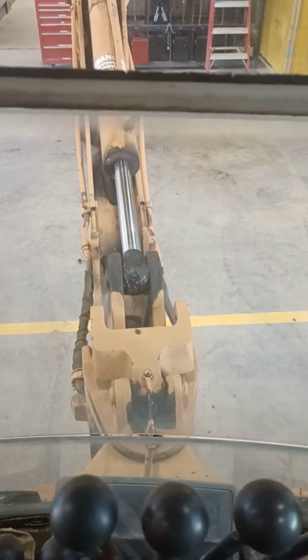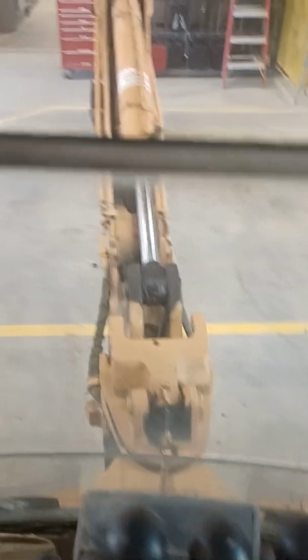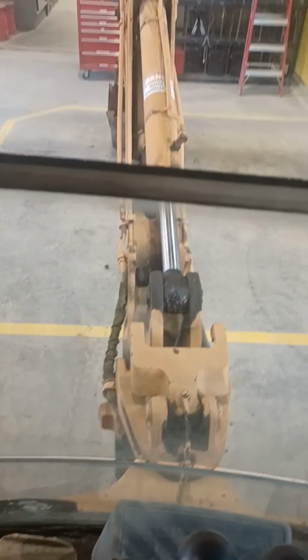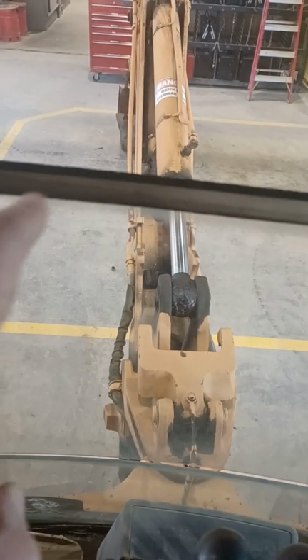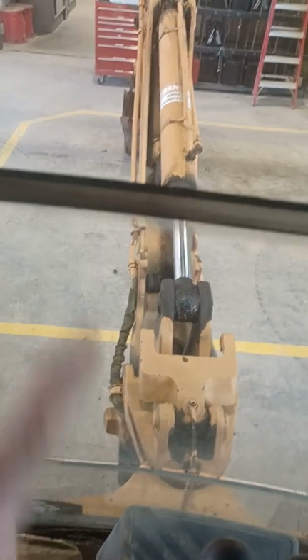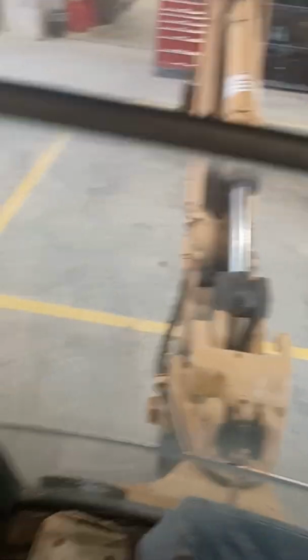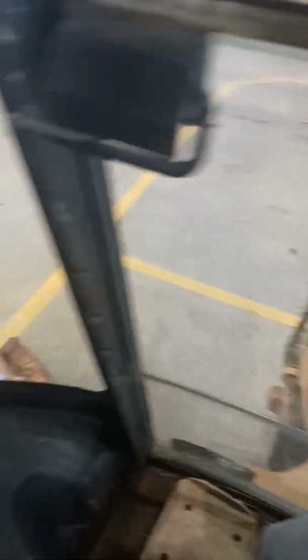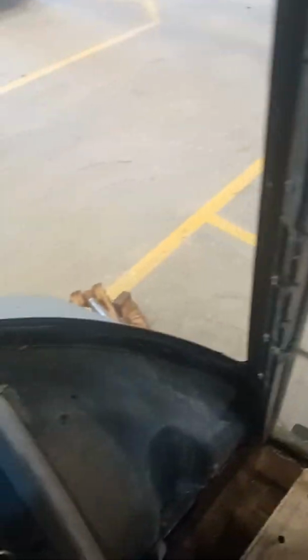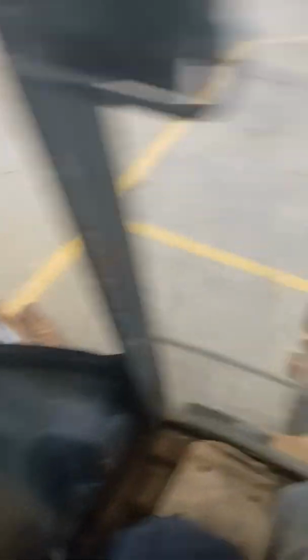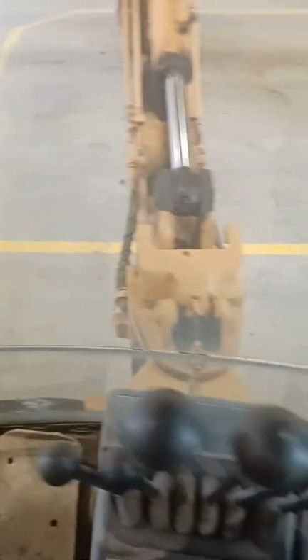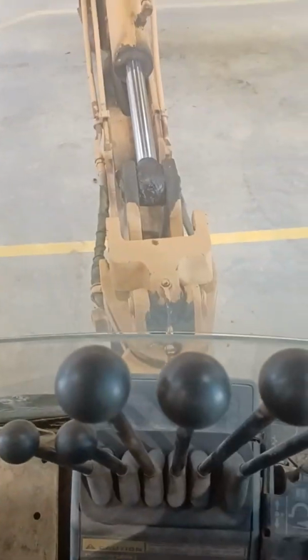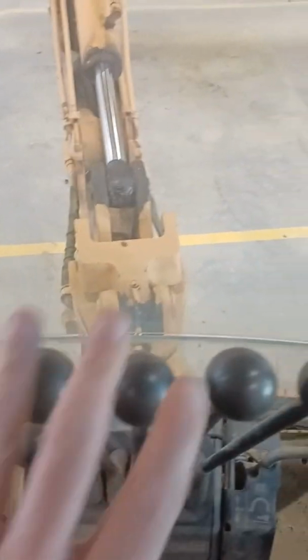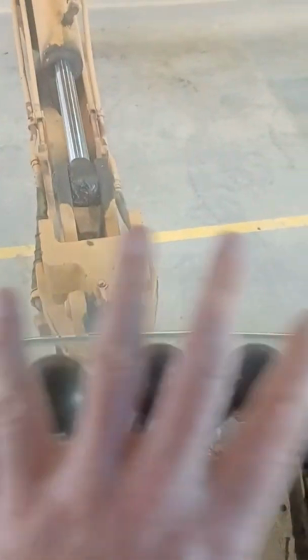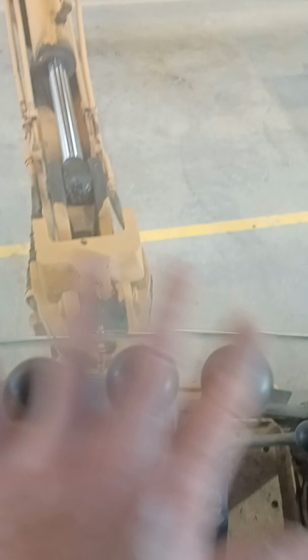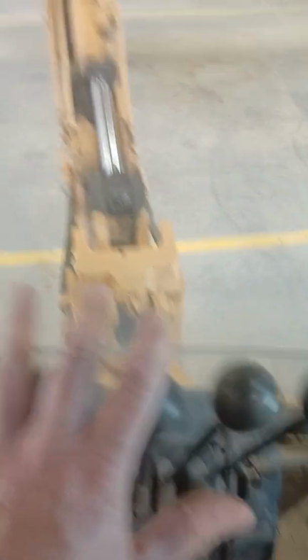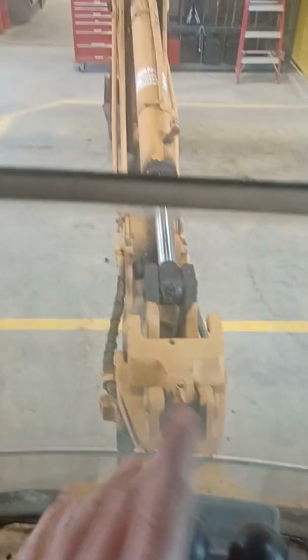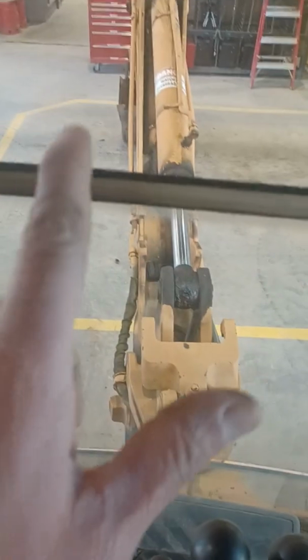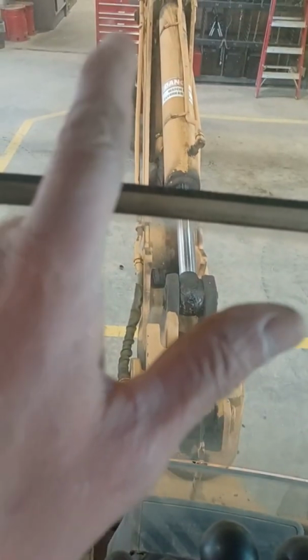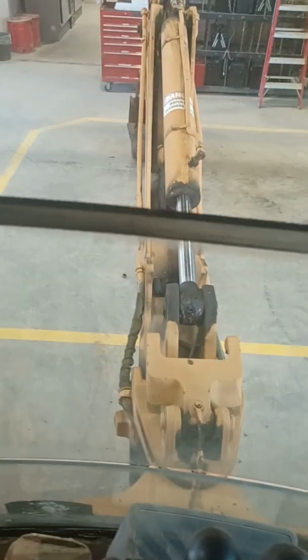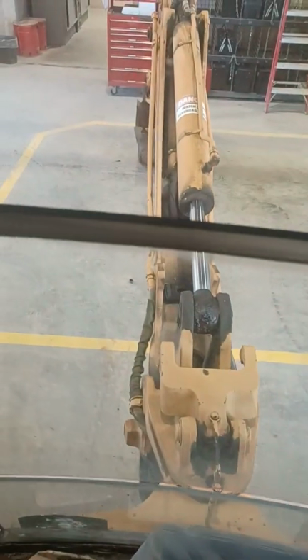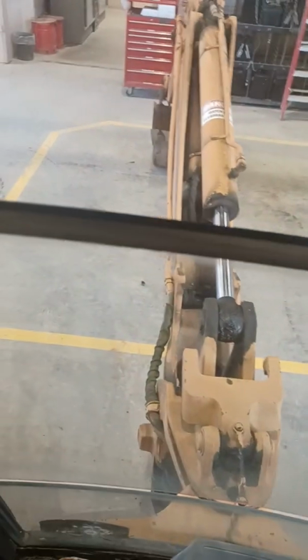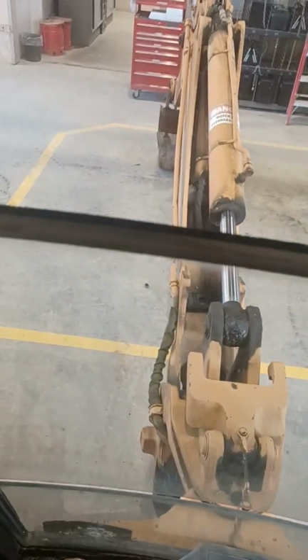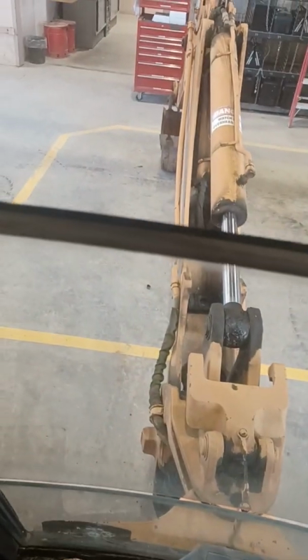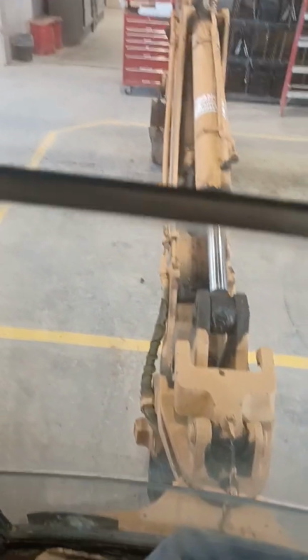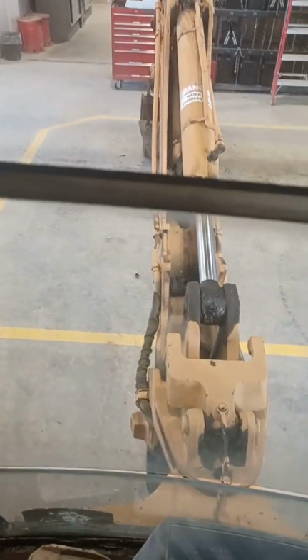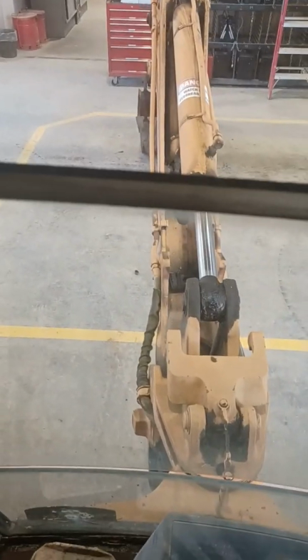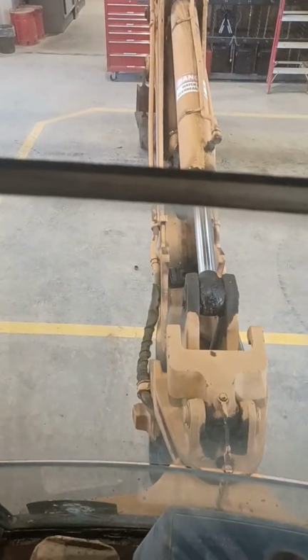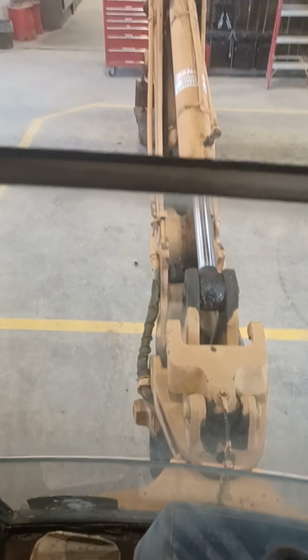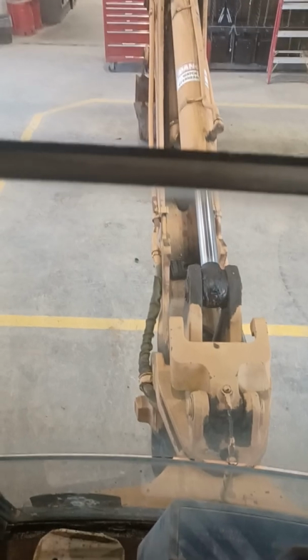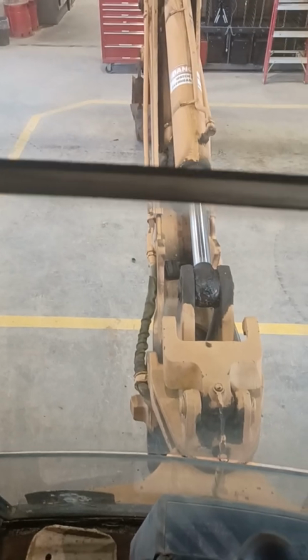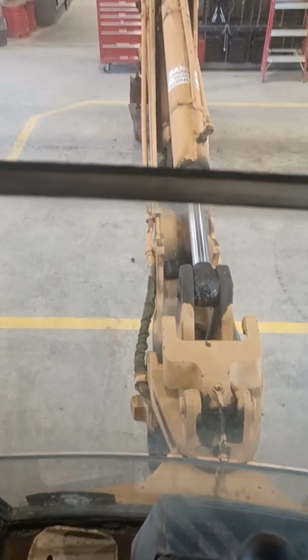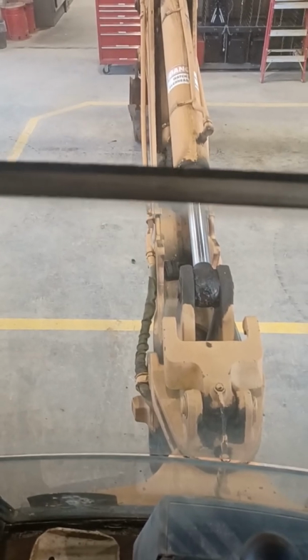I'm going to talk about this 580L tractor loader backhoe — specifically the backhoe controls and how we get the backhoe linkage into its transport position and back out of transport position.